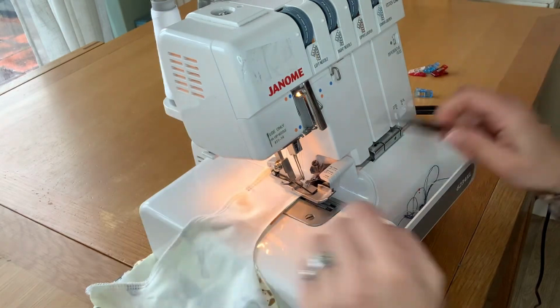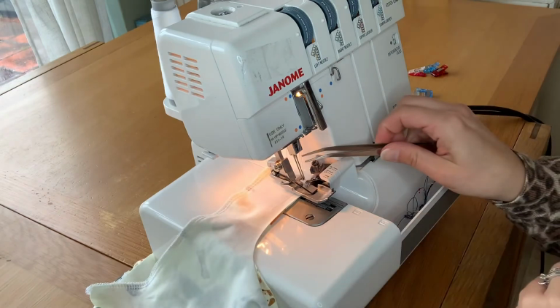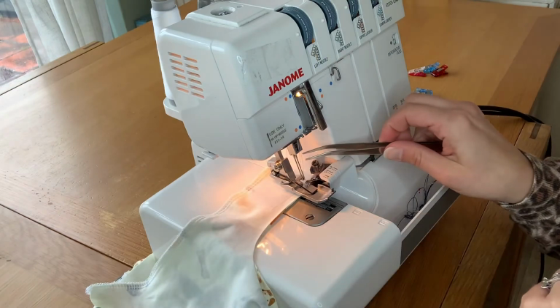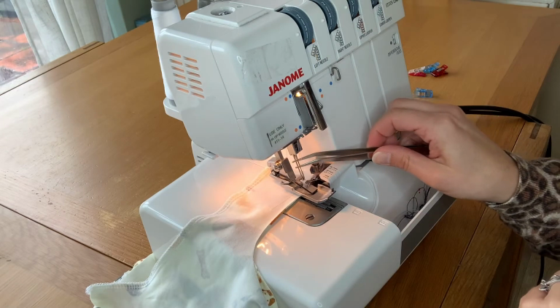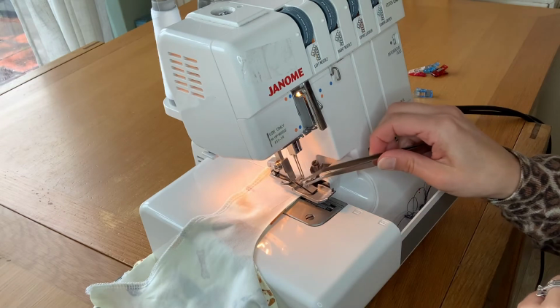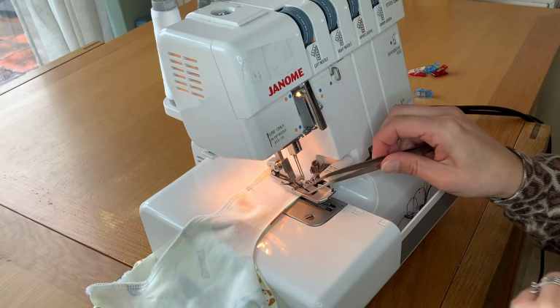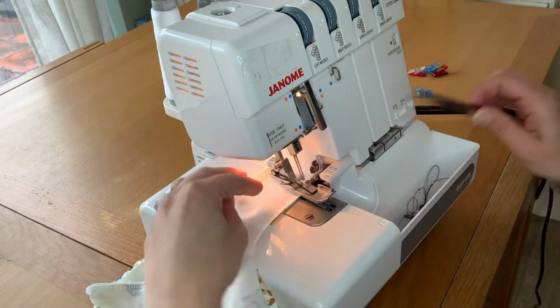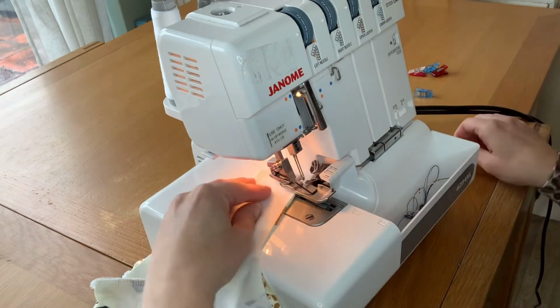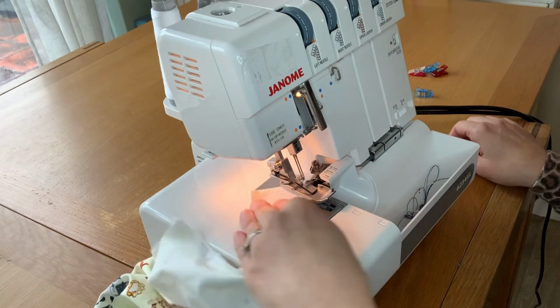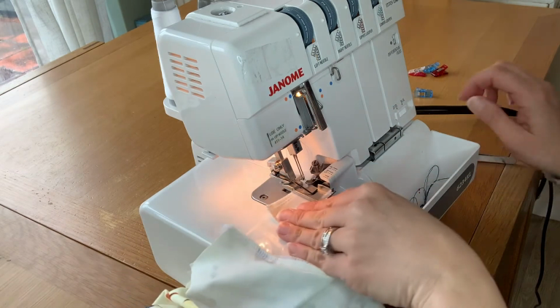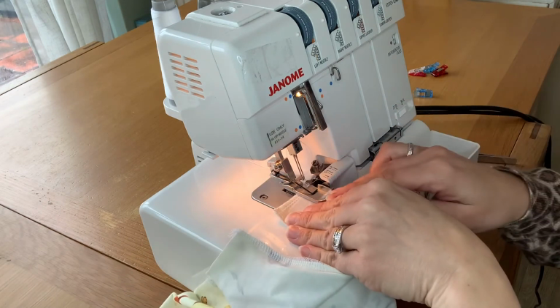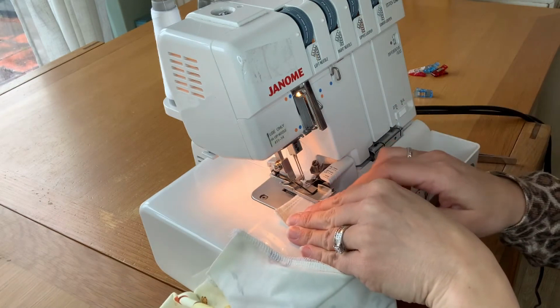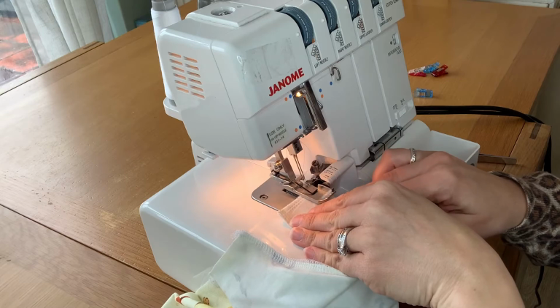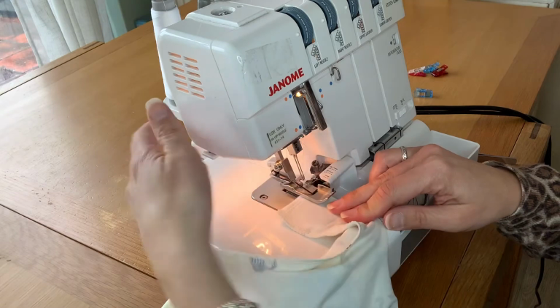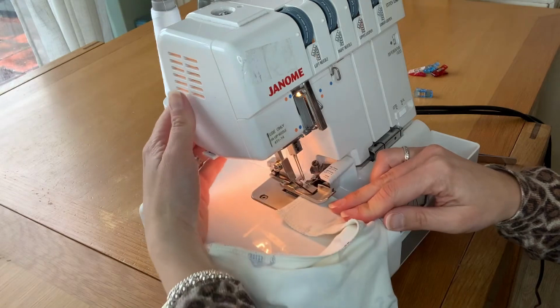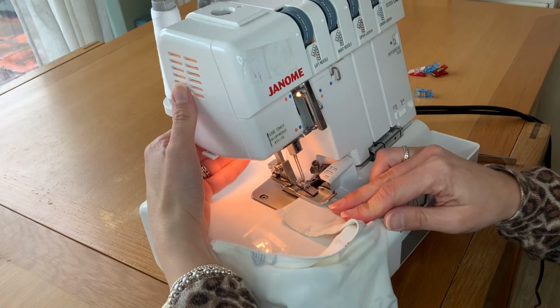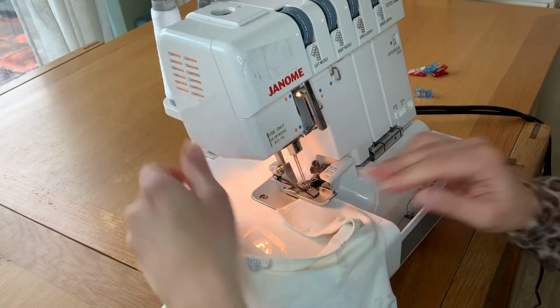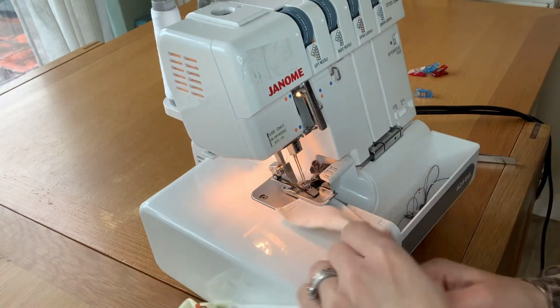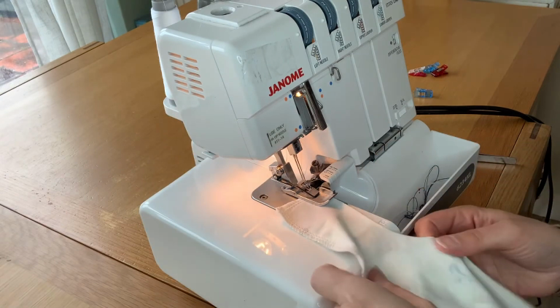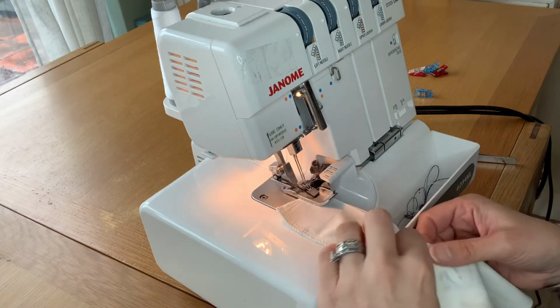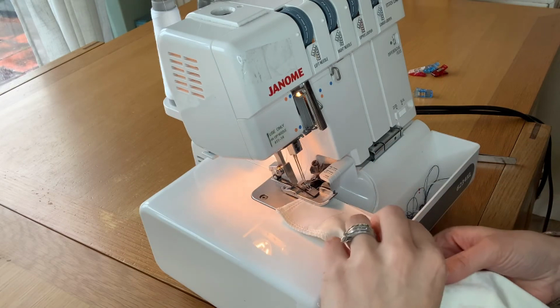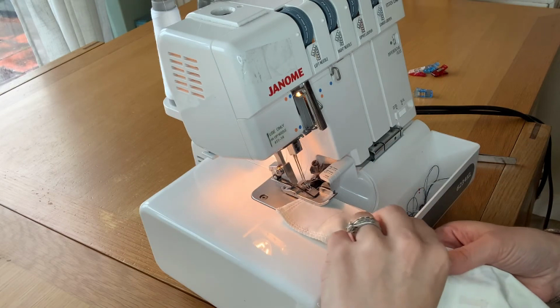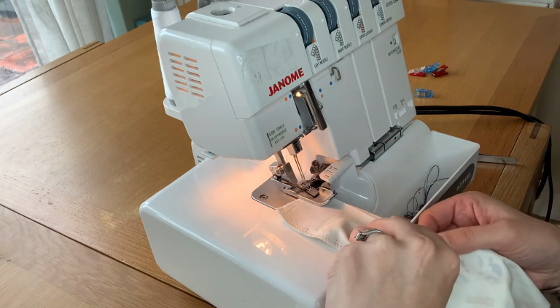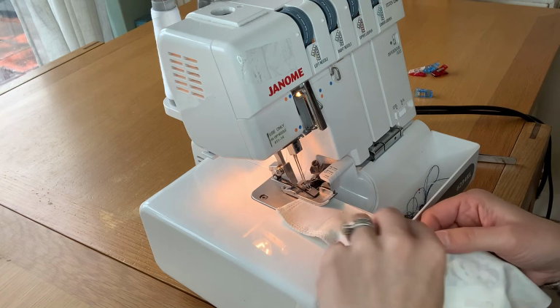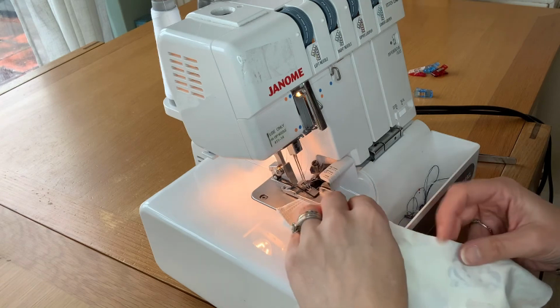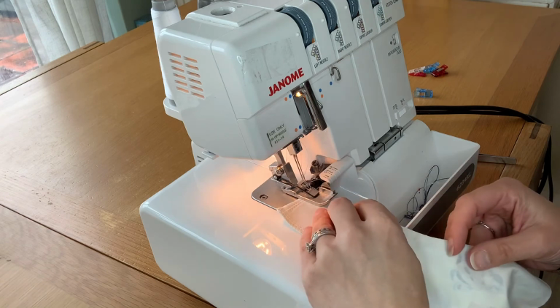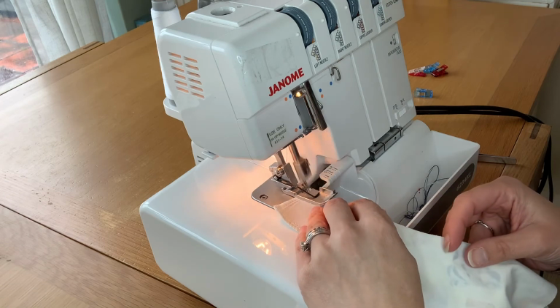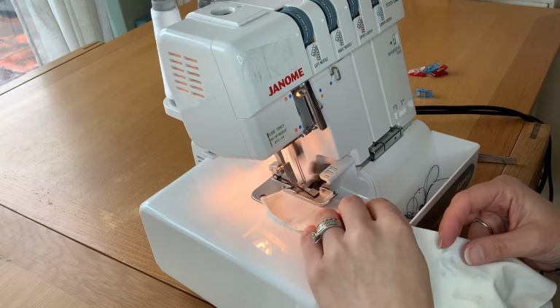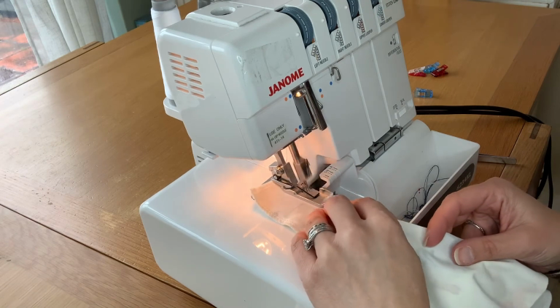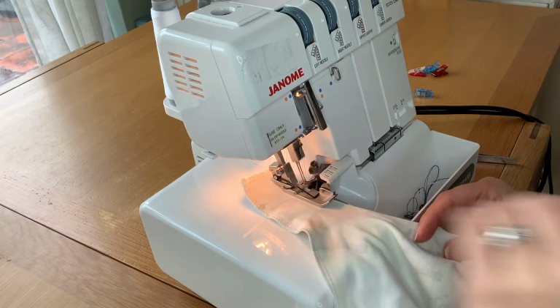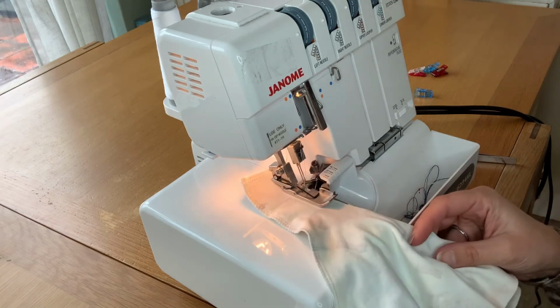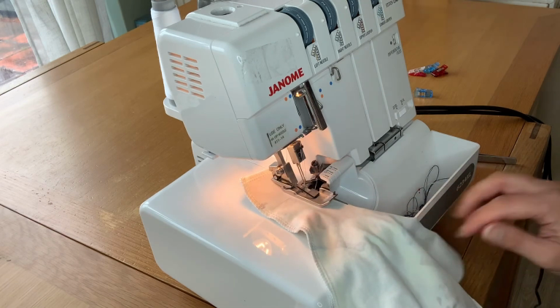Press the foot up, lift the threads out slightly, turn your fabric and place your needle to start. That's it.